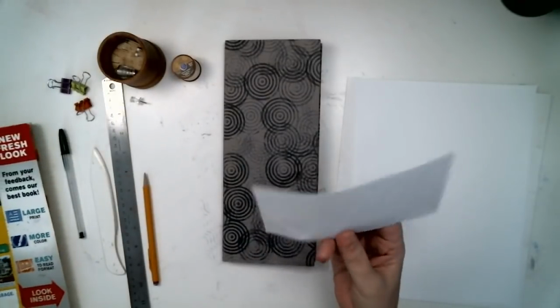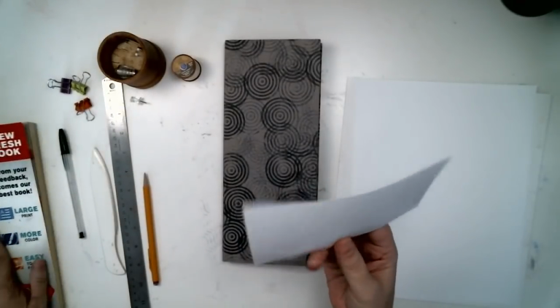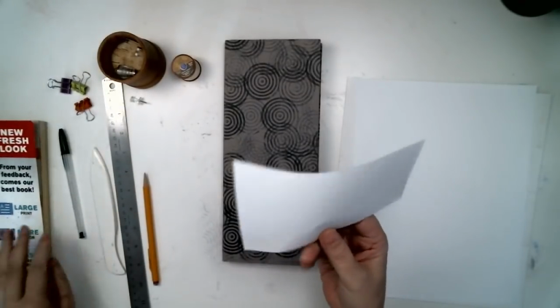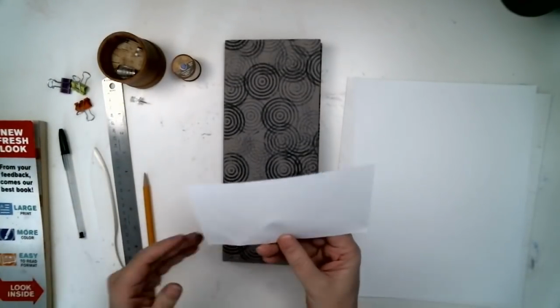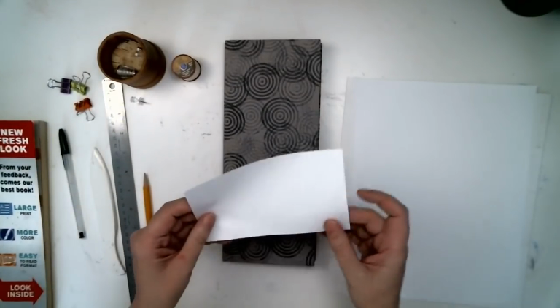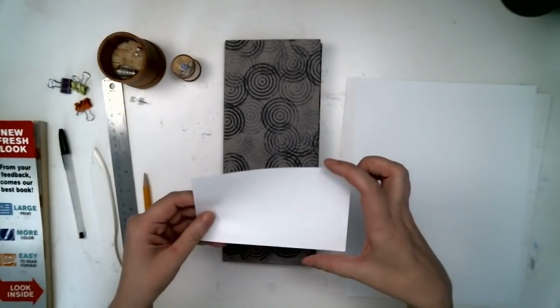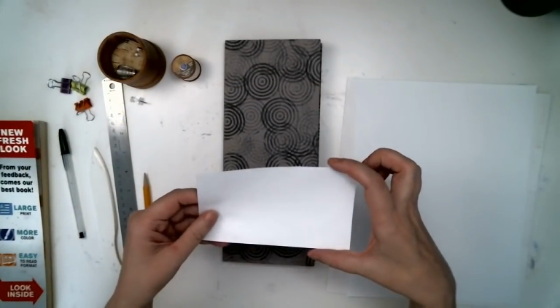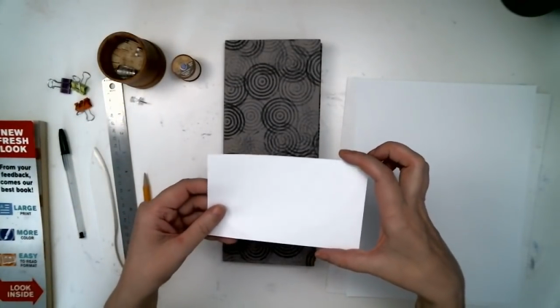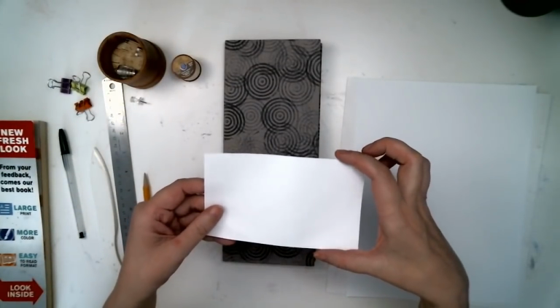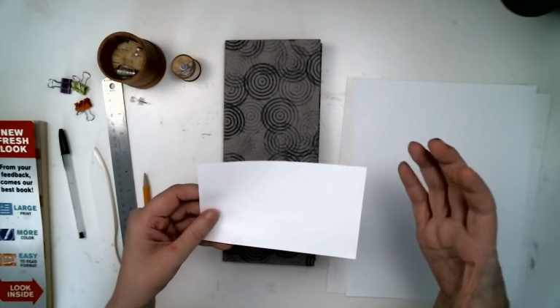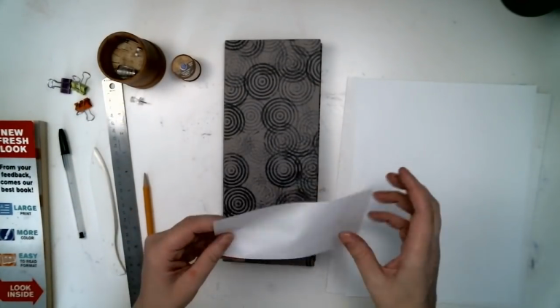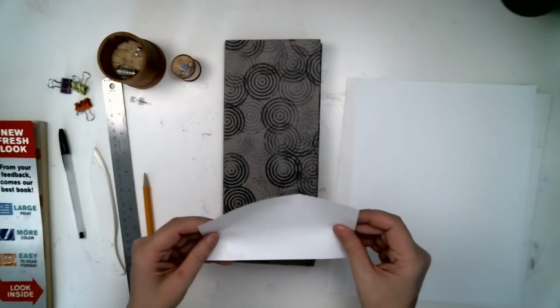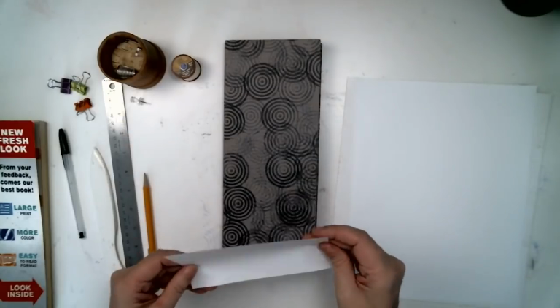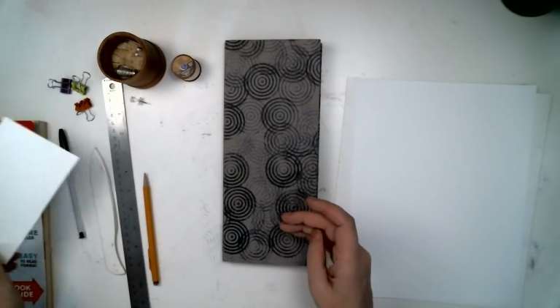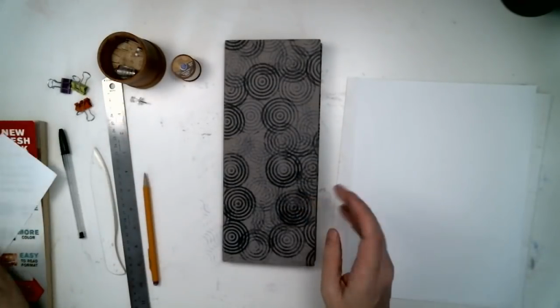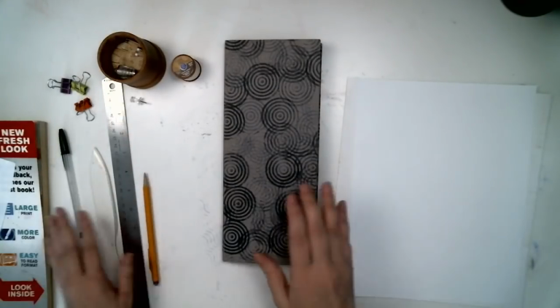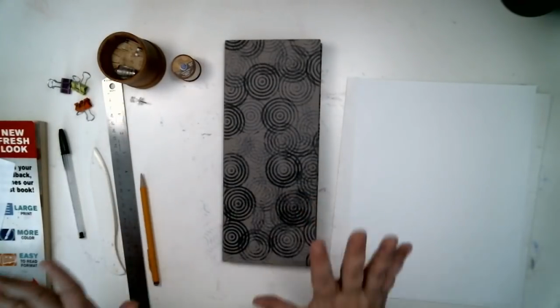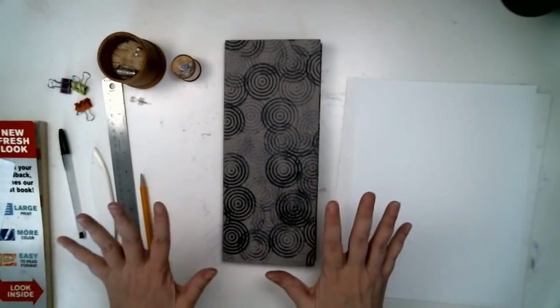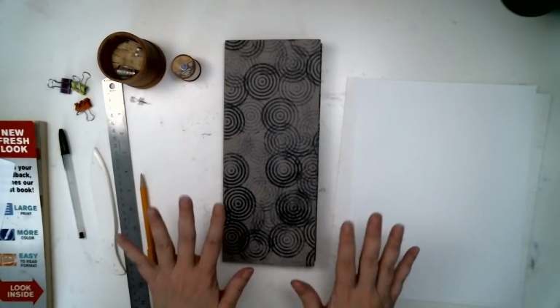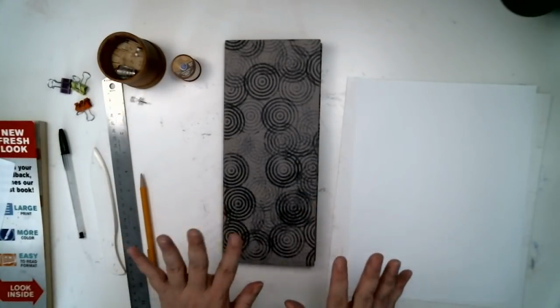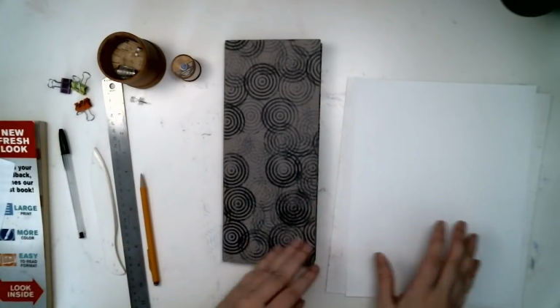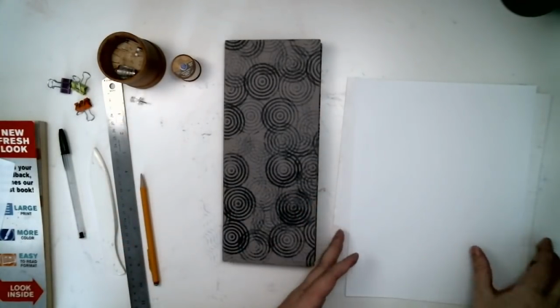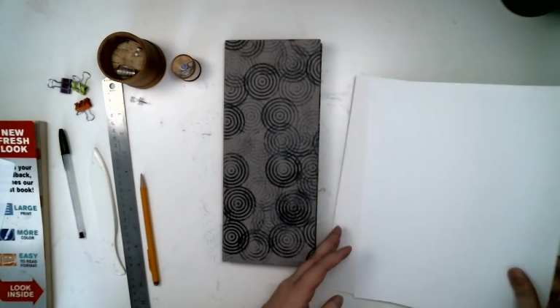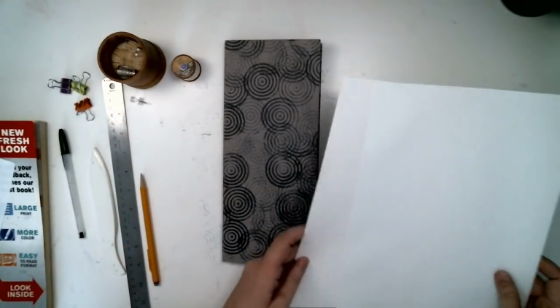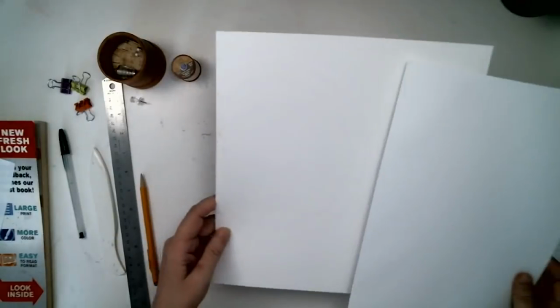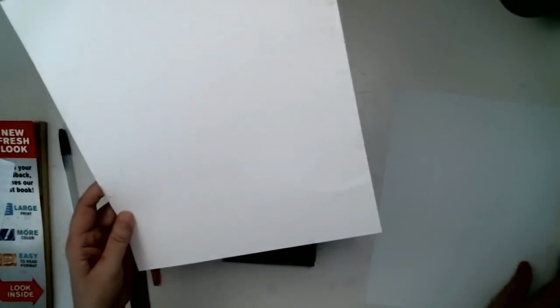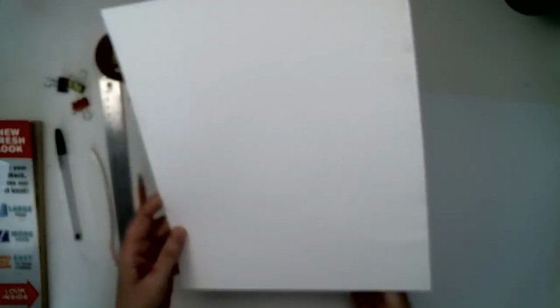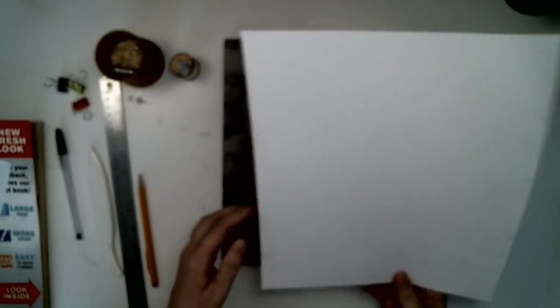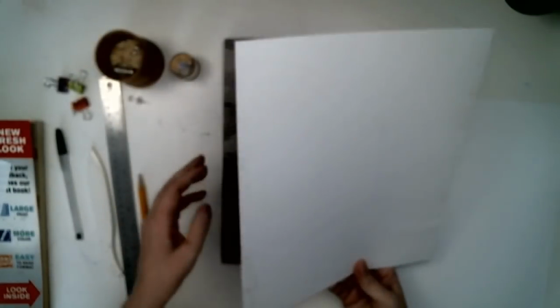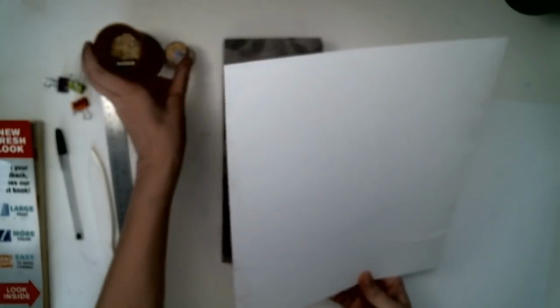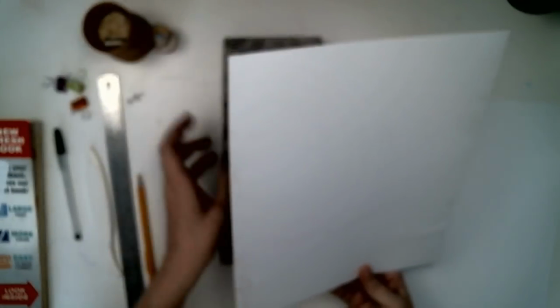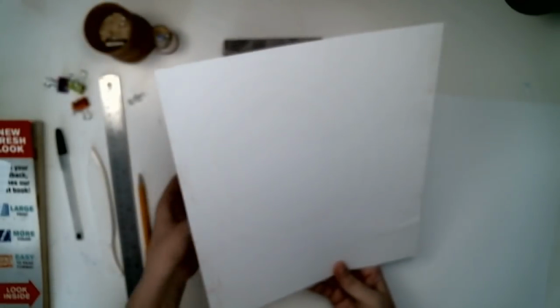You also need a phone book to punch your holes and a piece of scrap paper that is three and a half inches tall. So that's what we need for our tools.